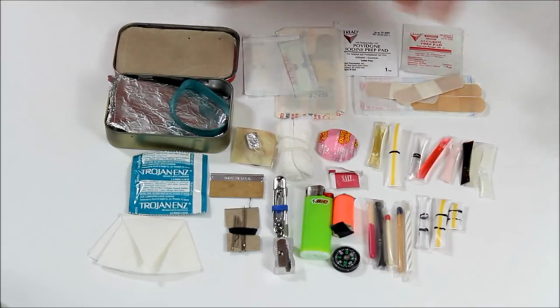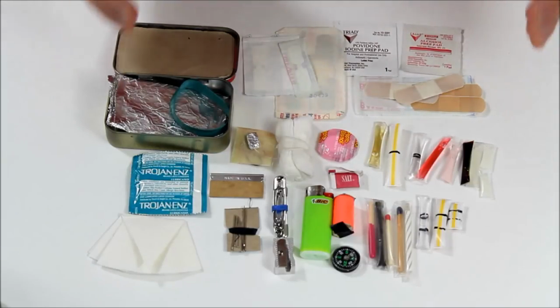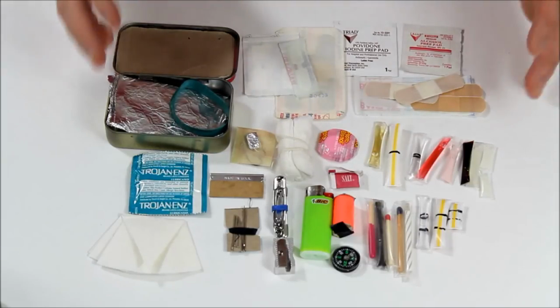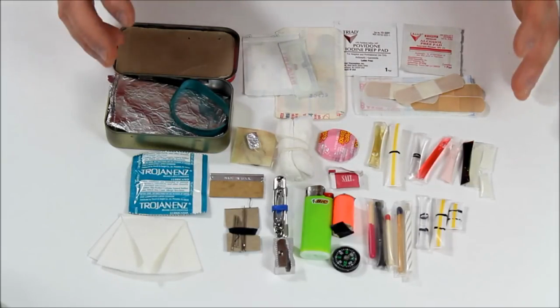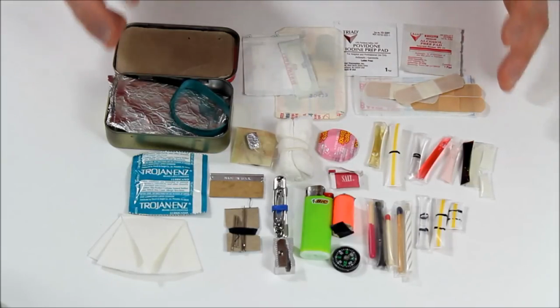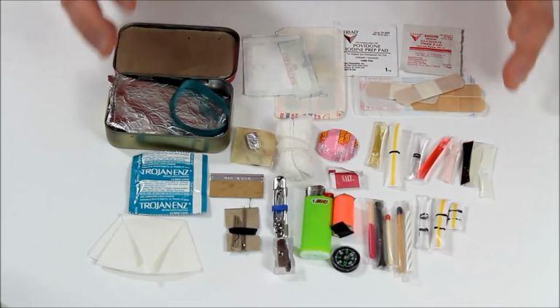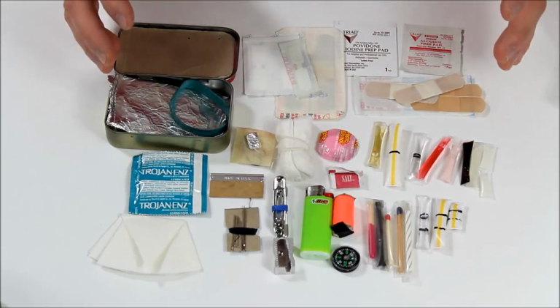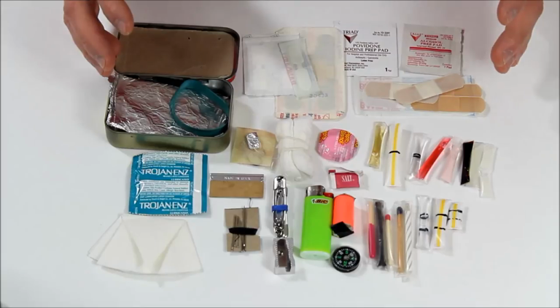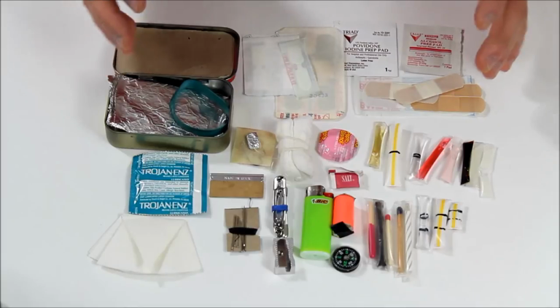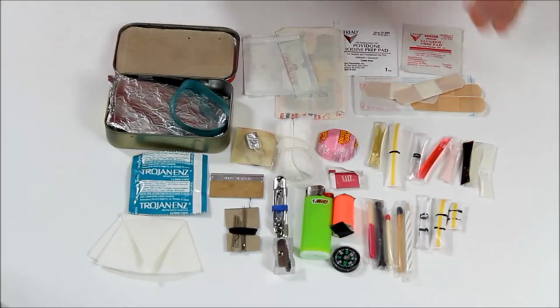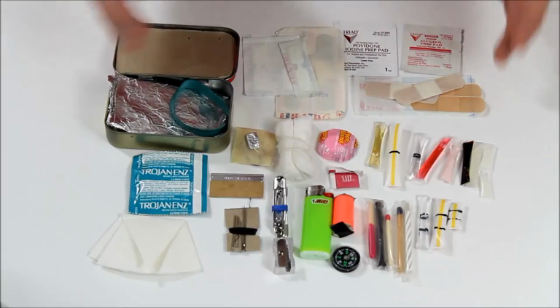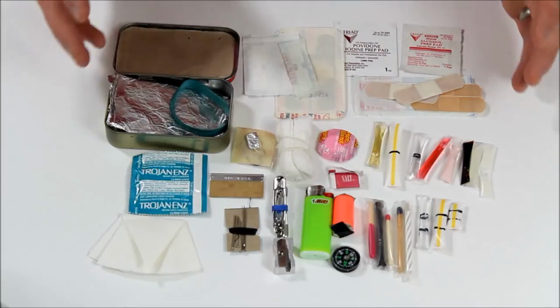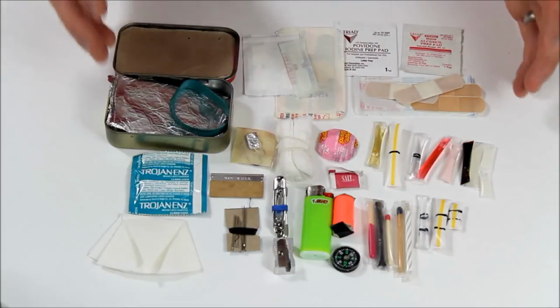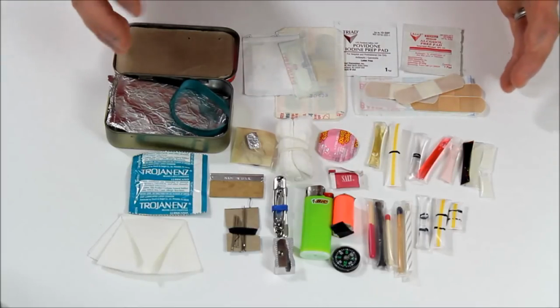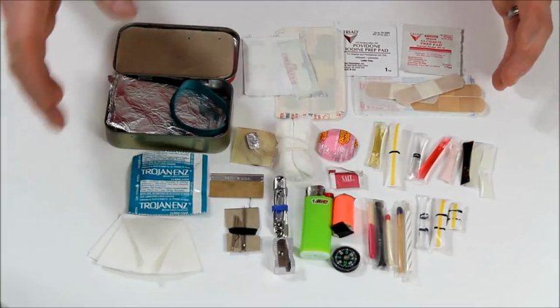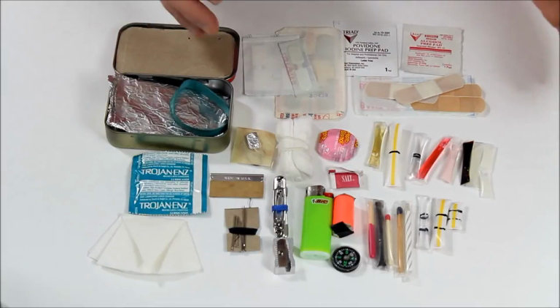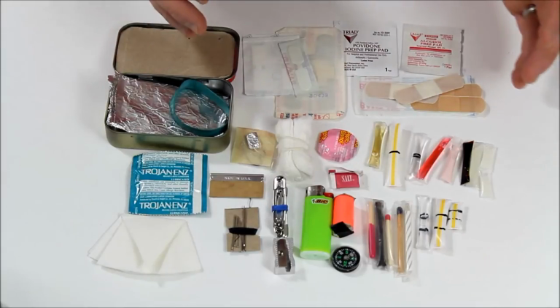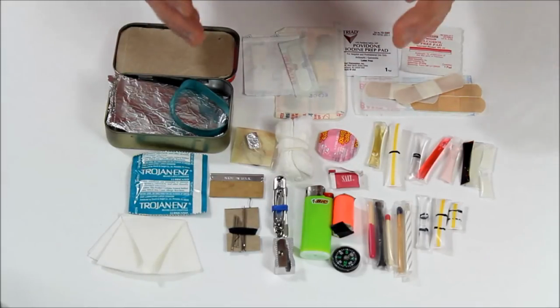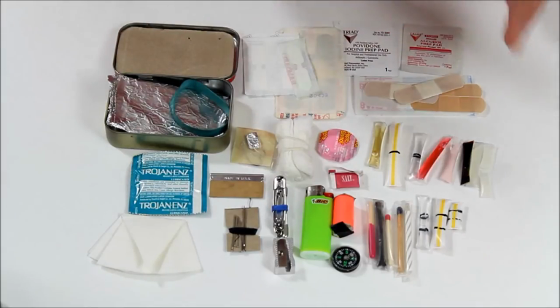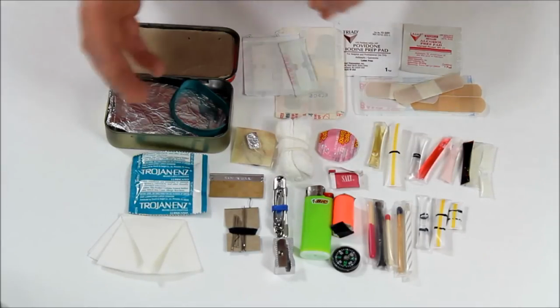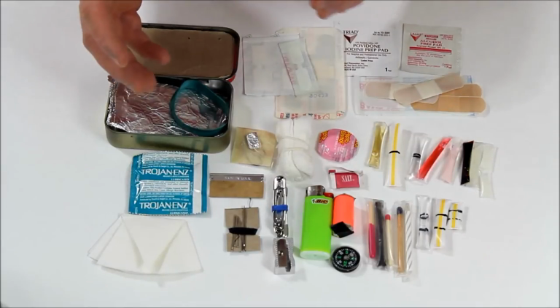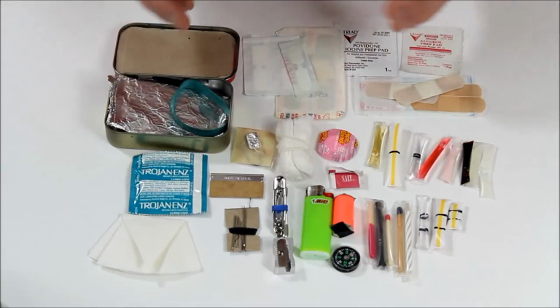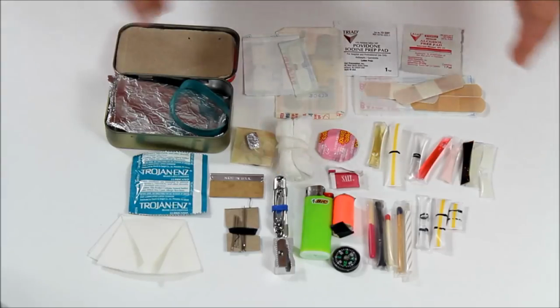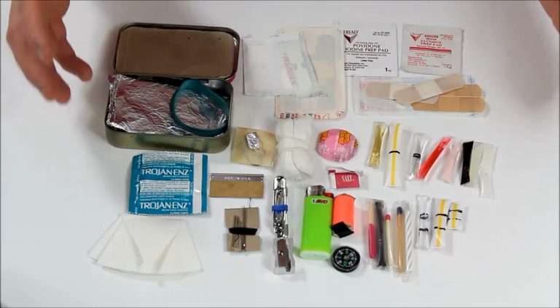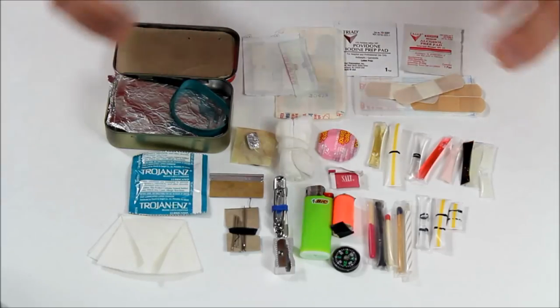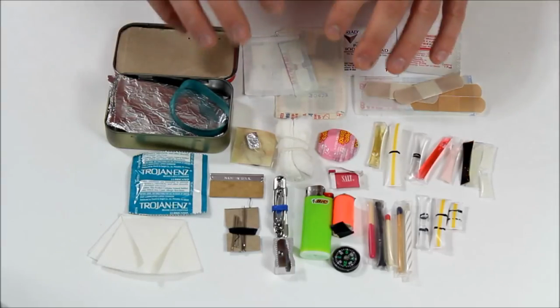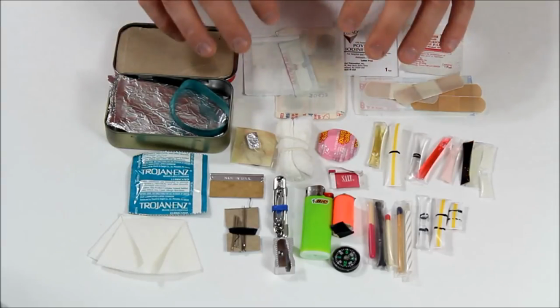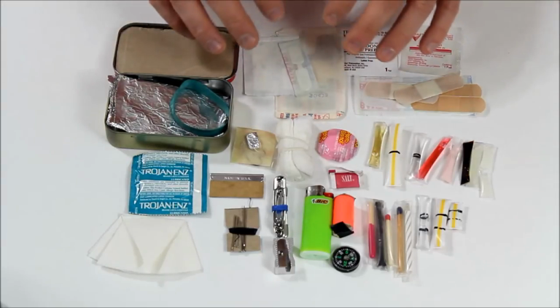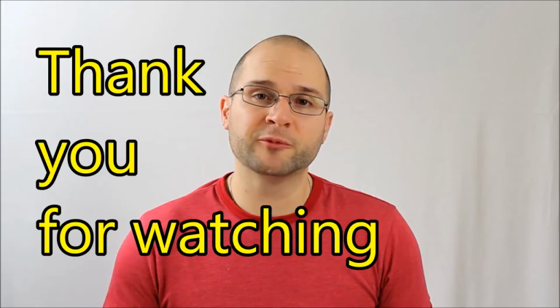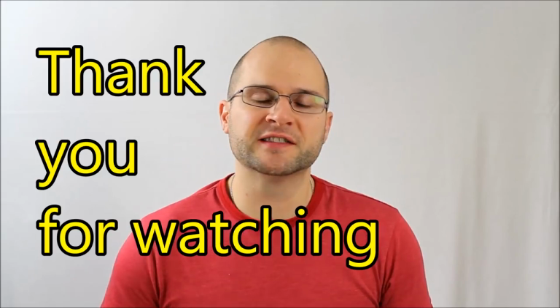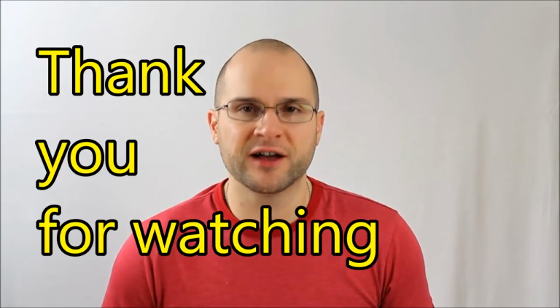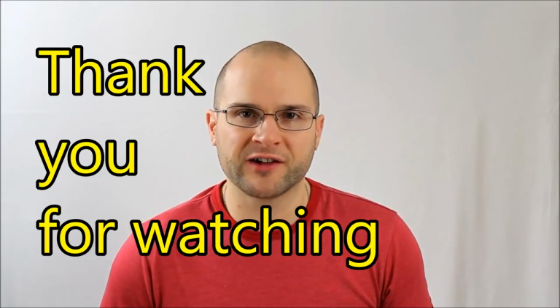With little Altoids kits like this, you have to make sacrifices and decide for yourself what you think is more important depending upon your skill sets and what you need in the kit. I'm Chris — thank you guys for watching.